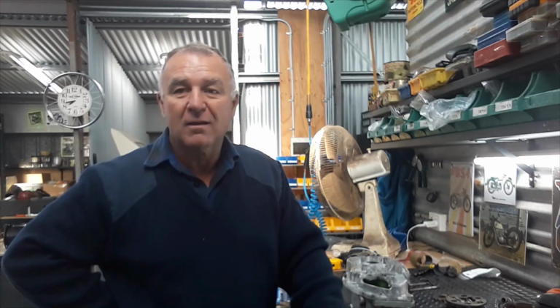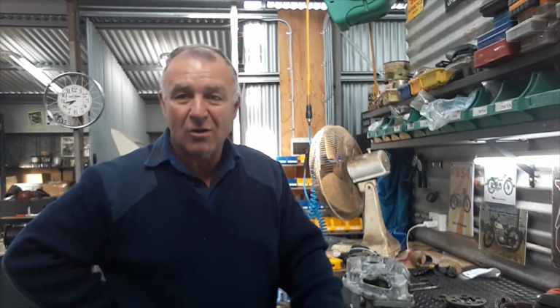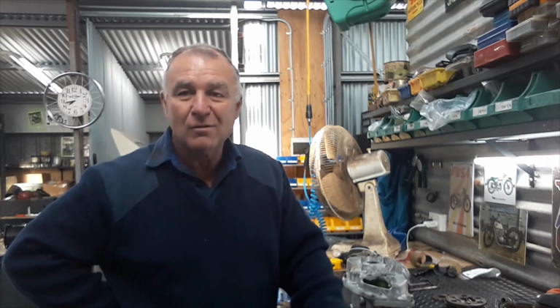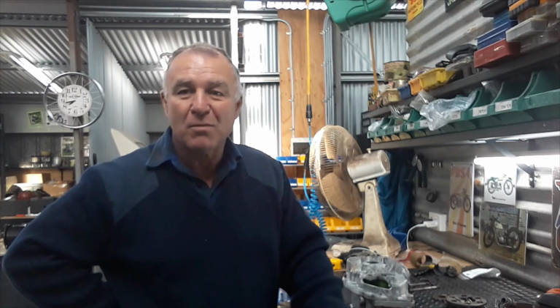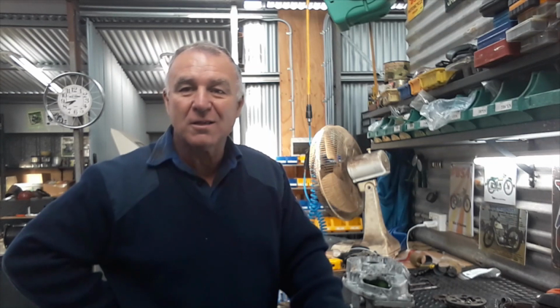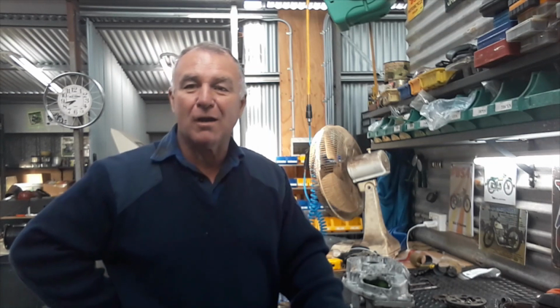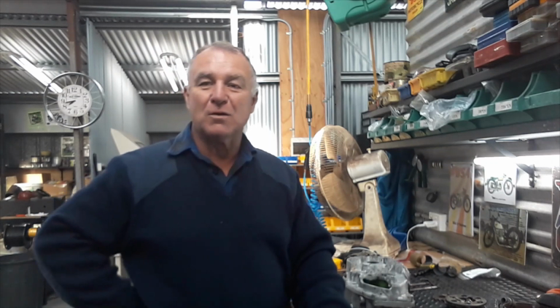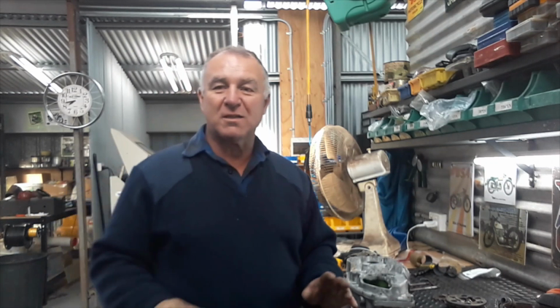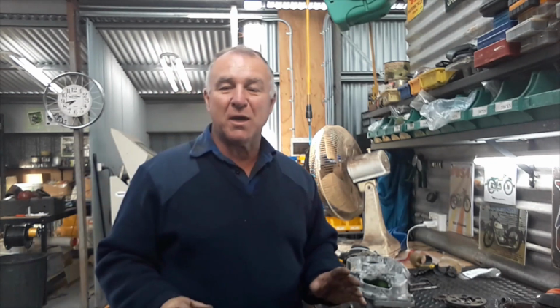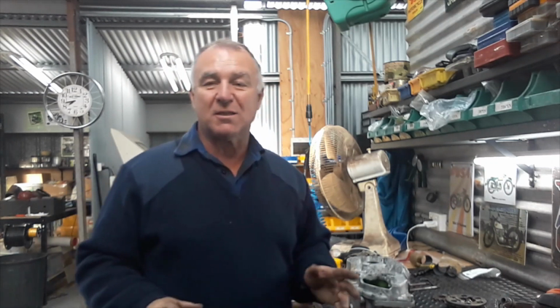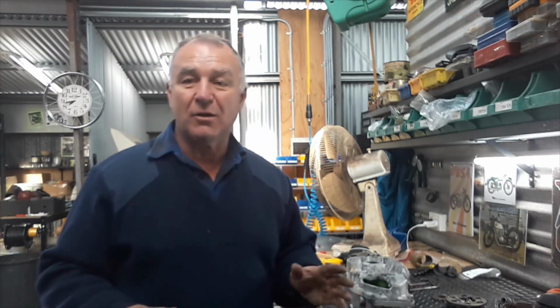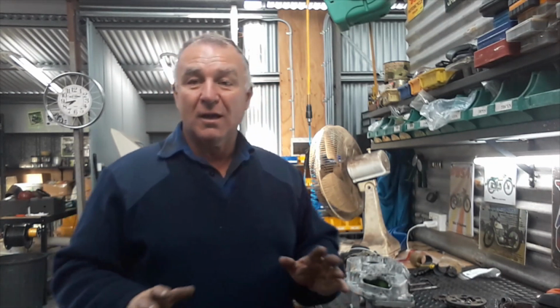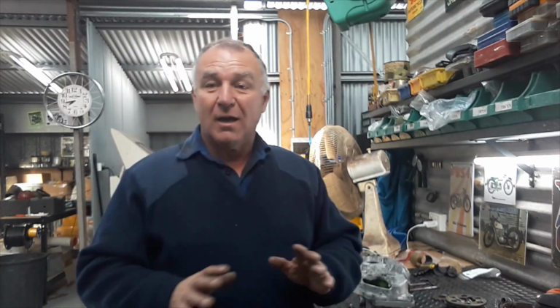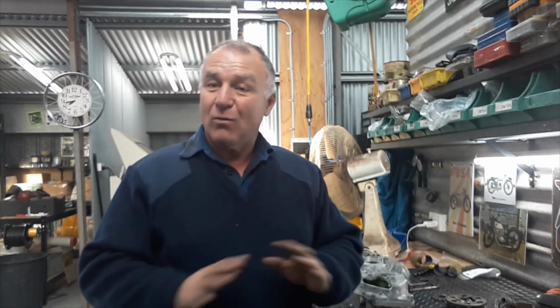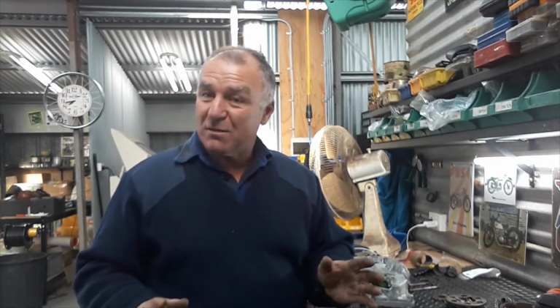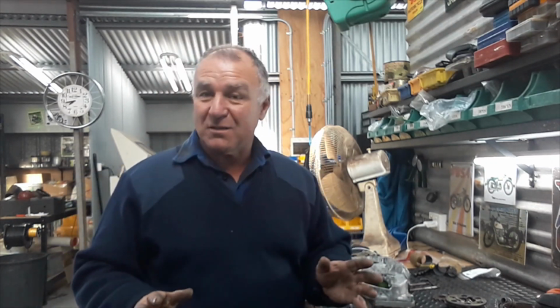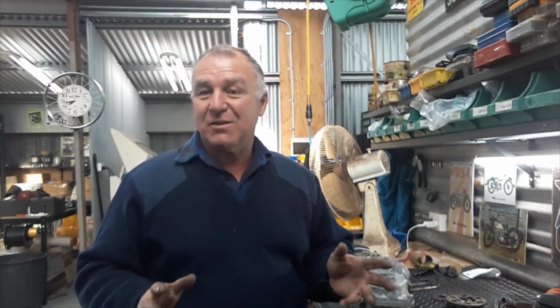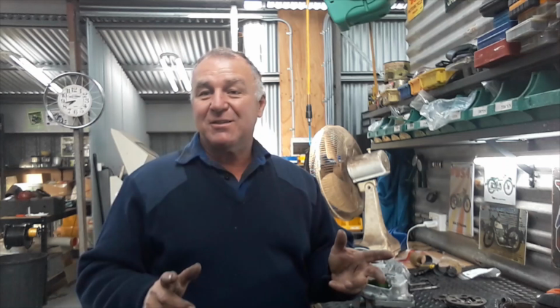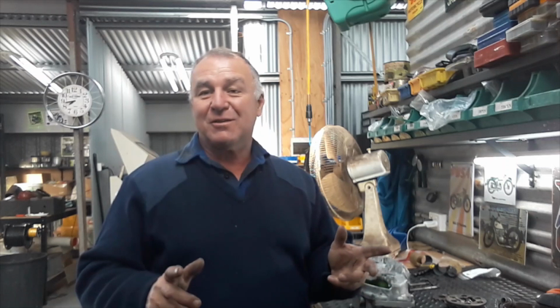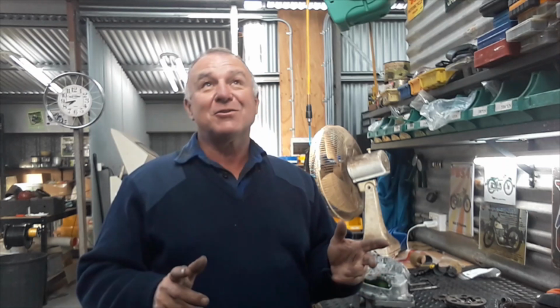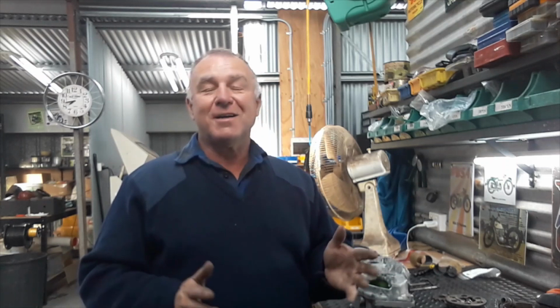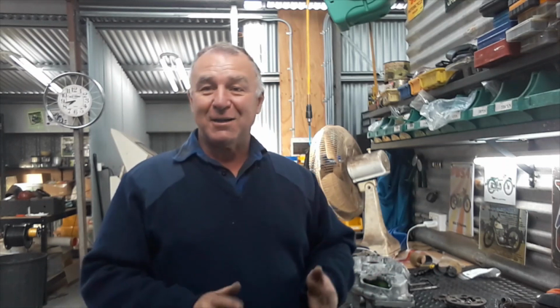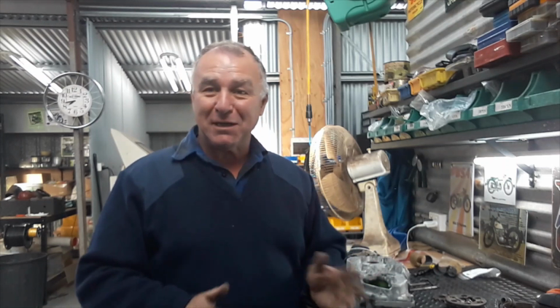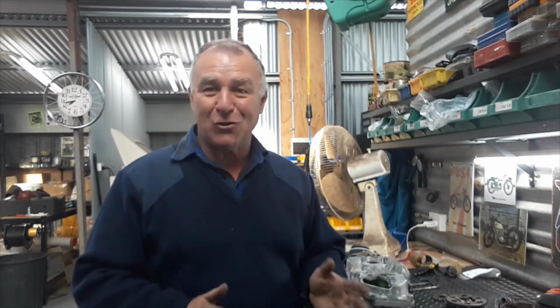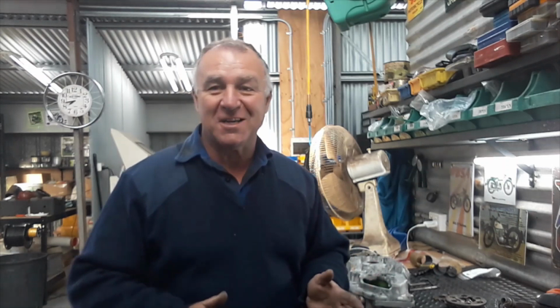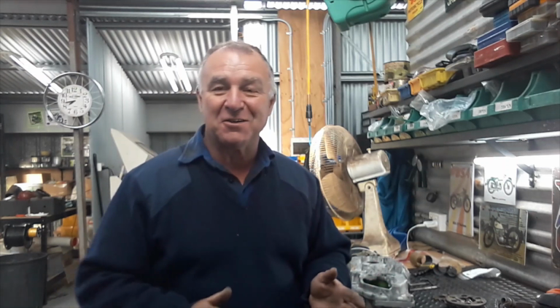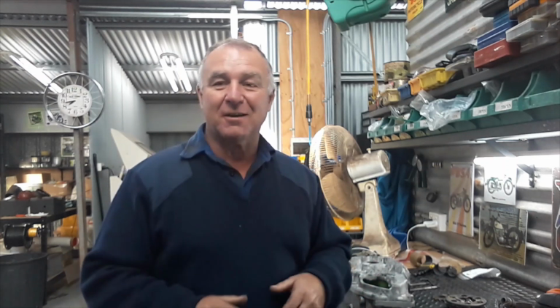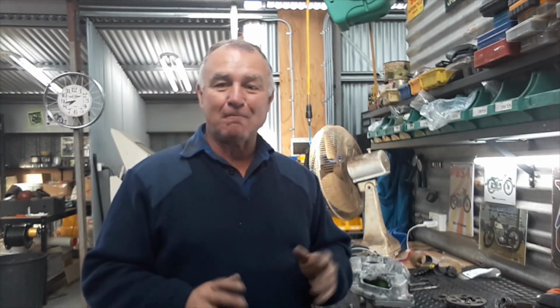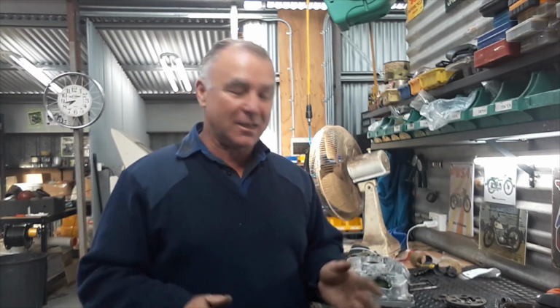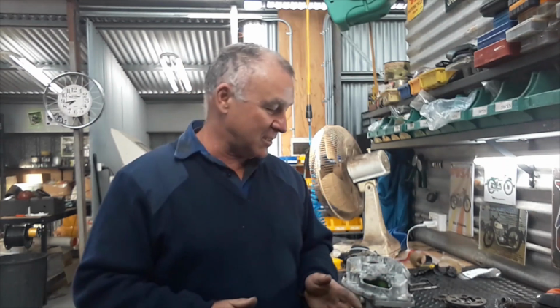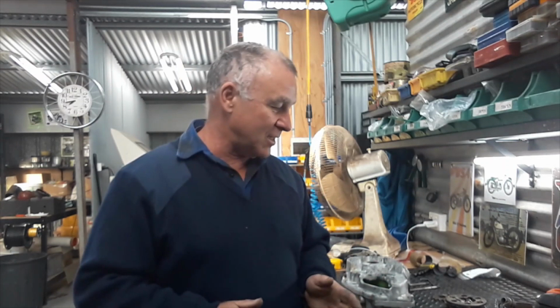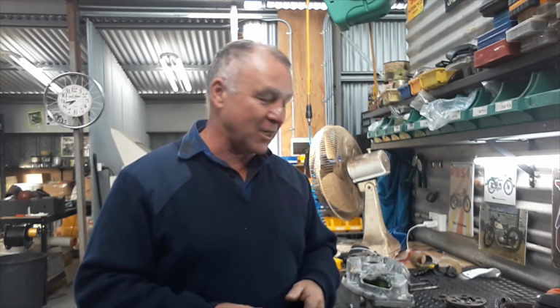Hi all, Bones here again from Ausbsbisa Bantam. Winter is upon us here in South East Australia and it's bloody freezing outside, so getting some stuff done in the shed.